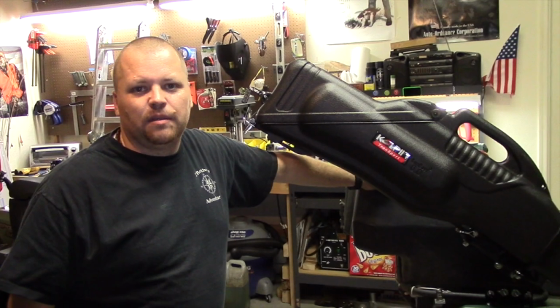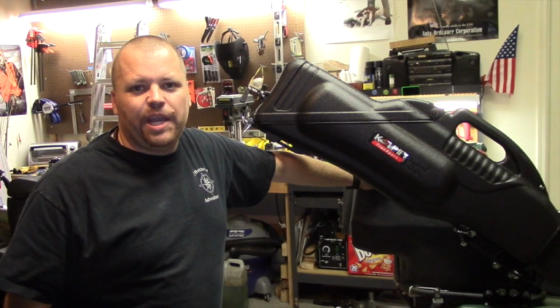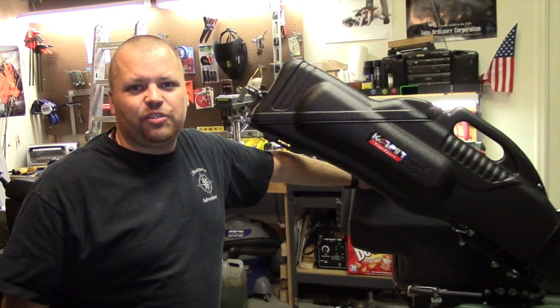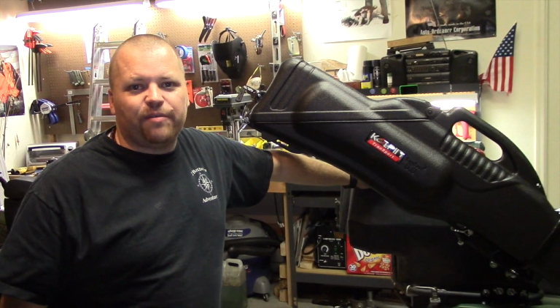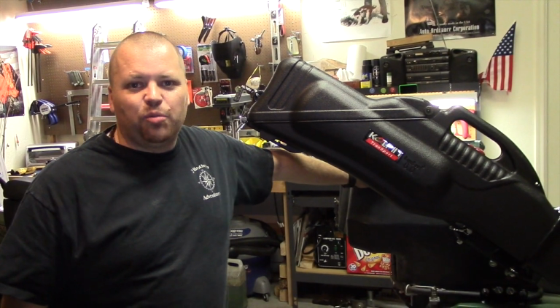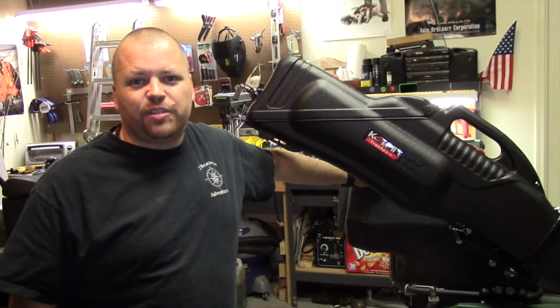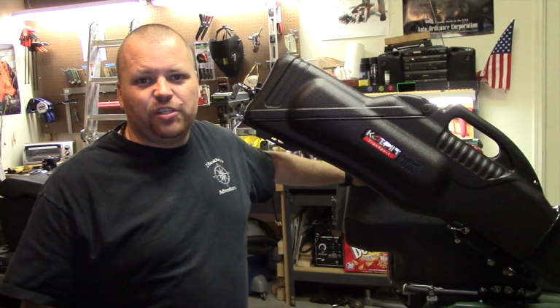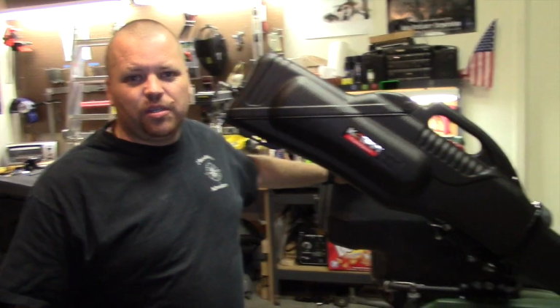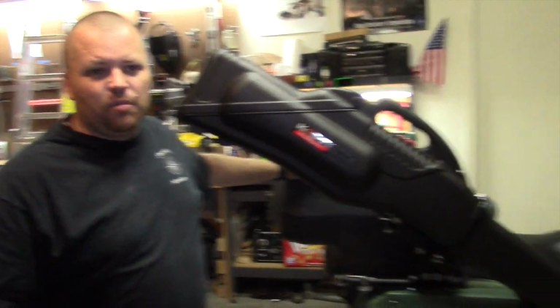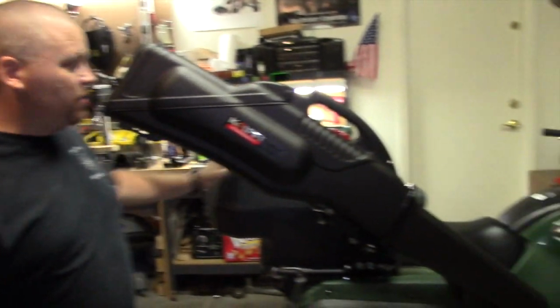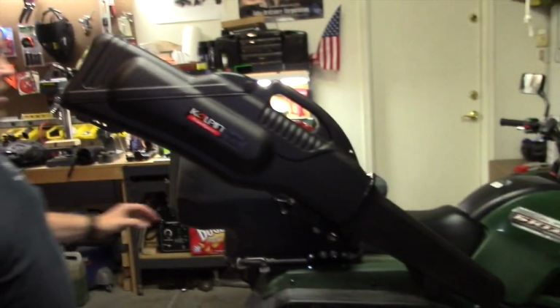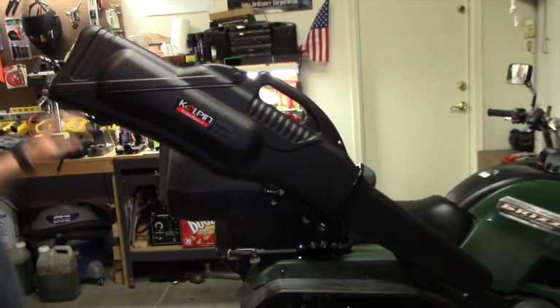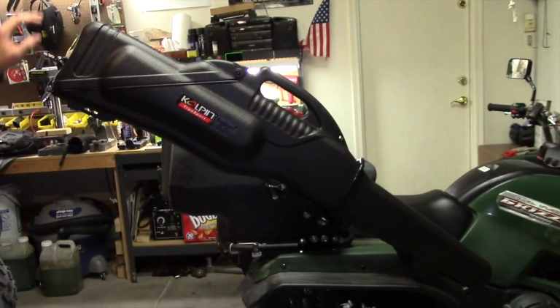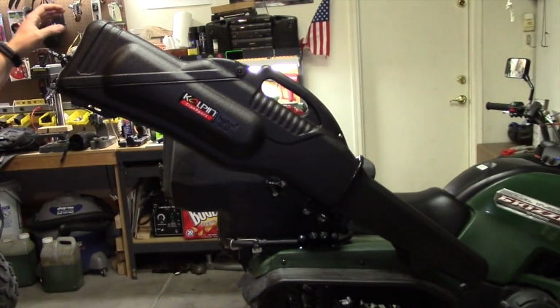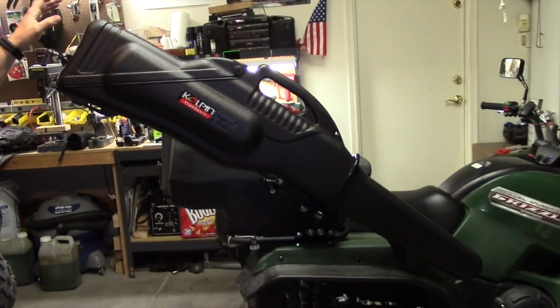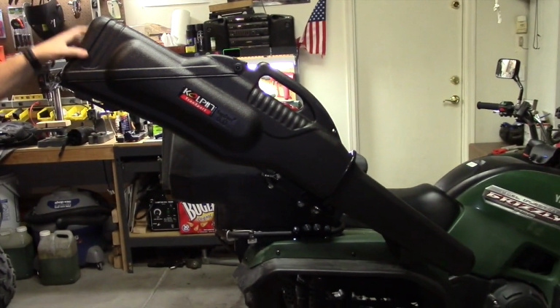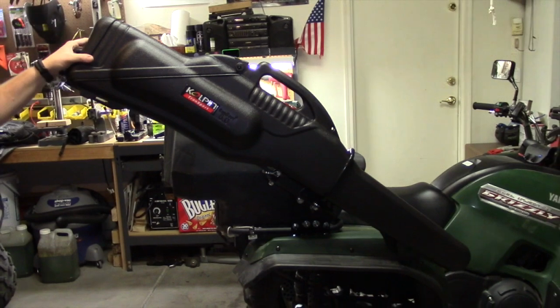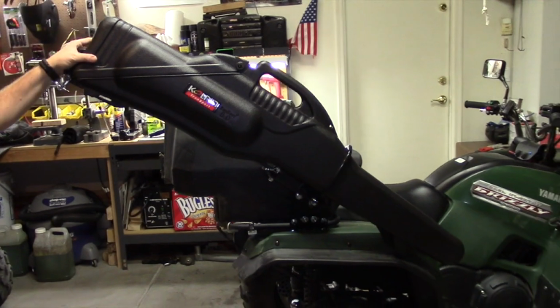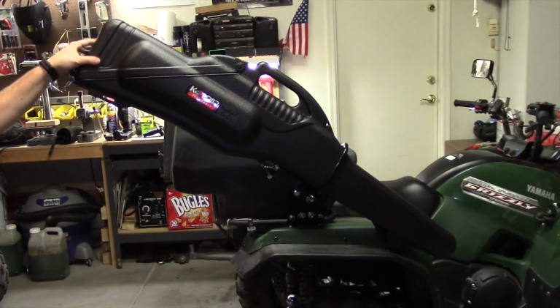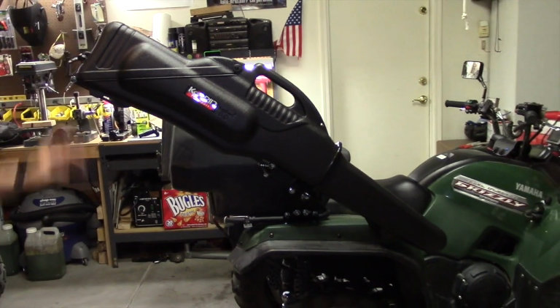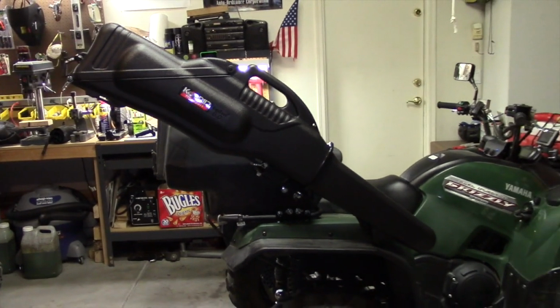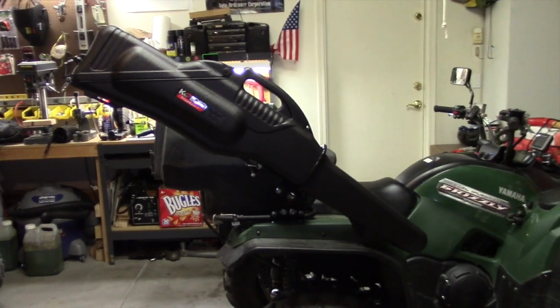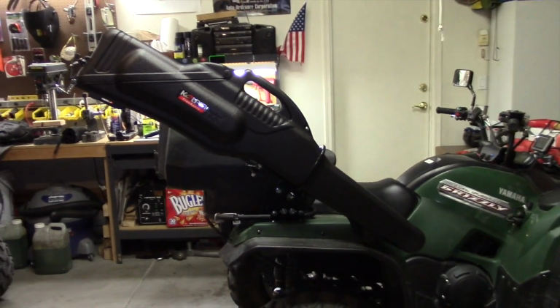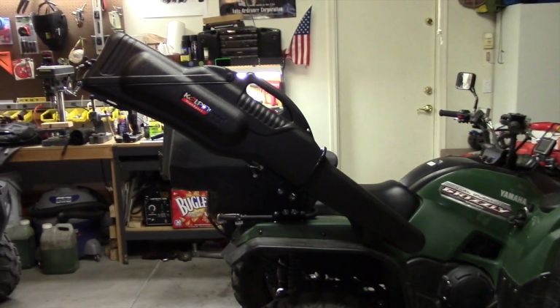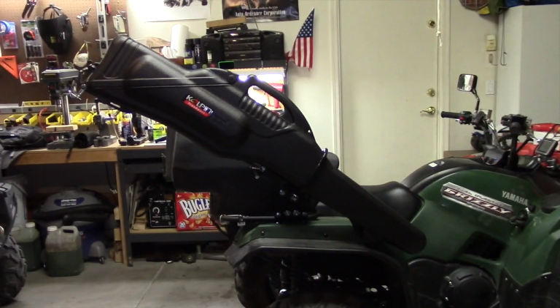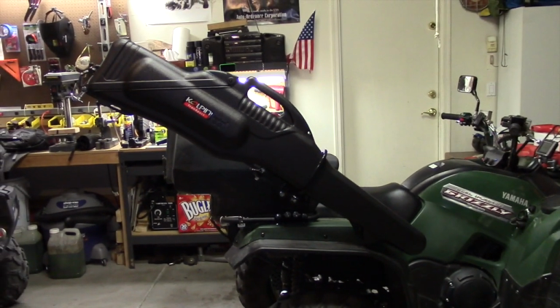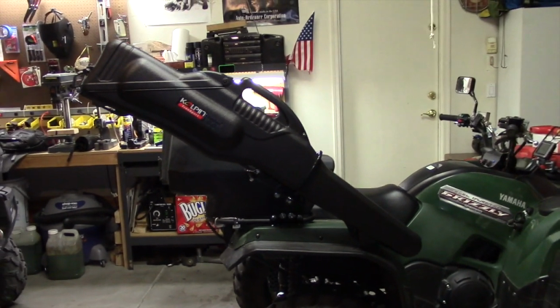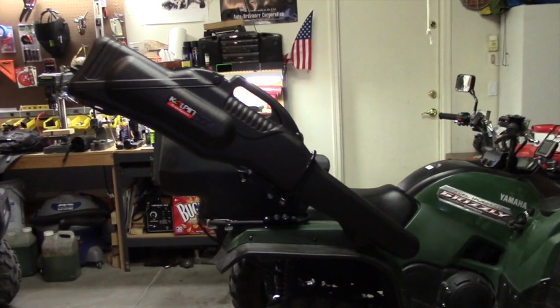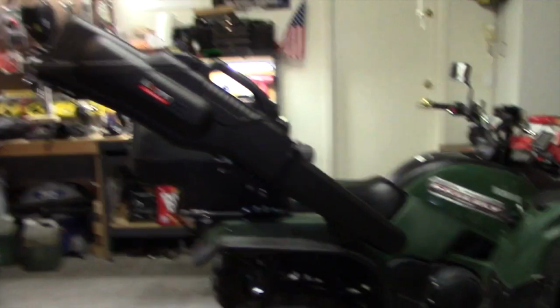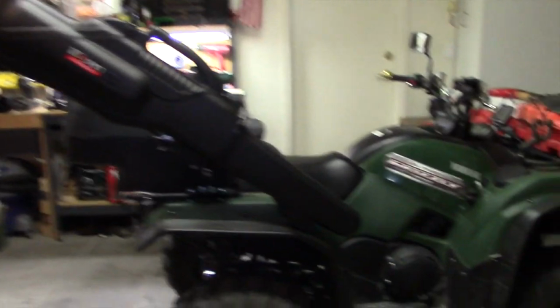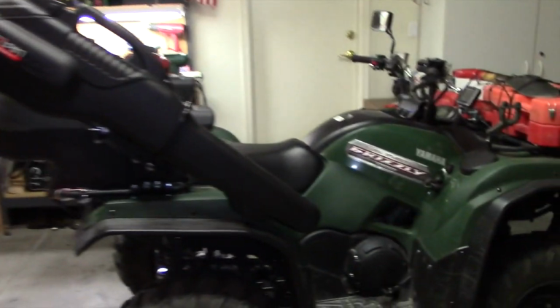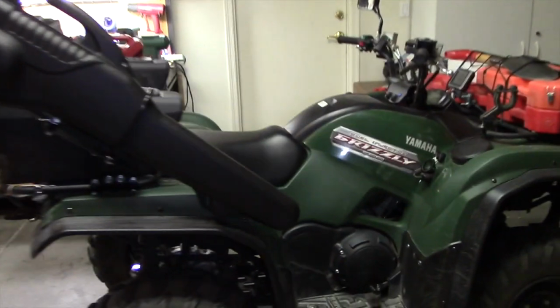Hey, this is Travis with Two Brothers Adventures showing you tonight the Colpin Gunboot 6.0 mounted on my 2013 Yamaha Grizzly 700.